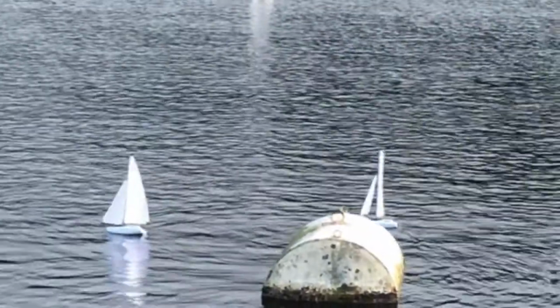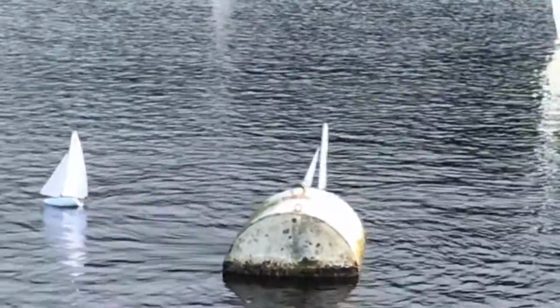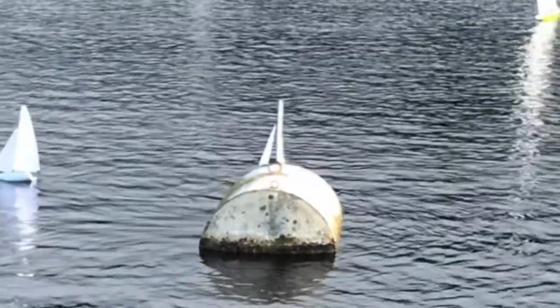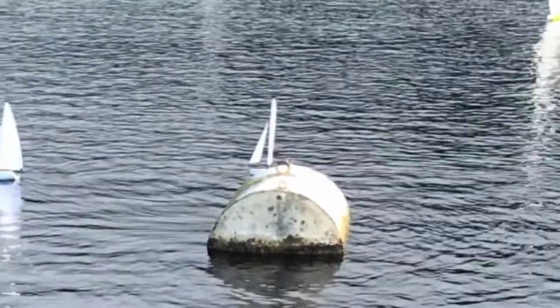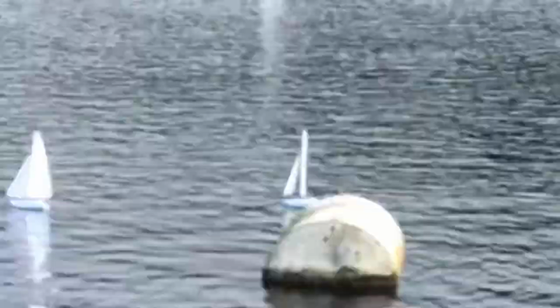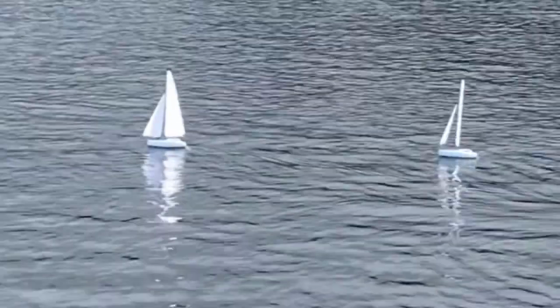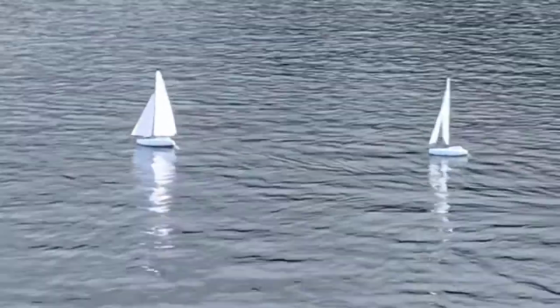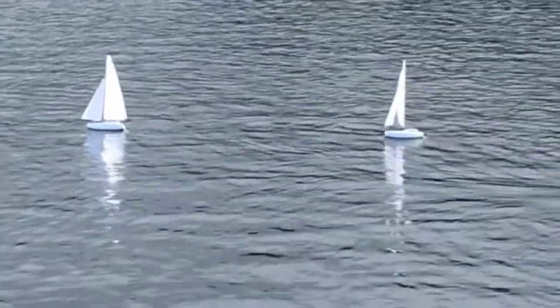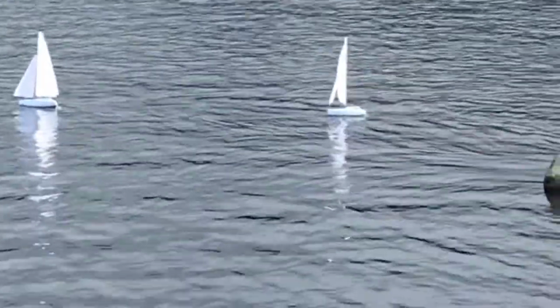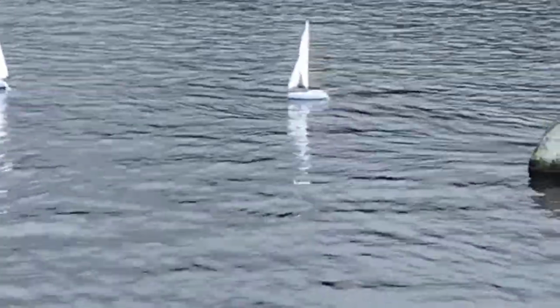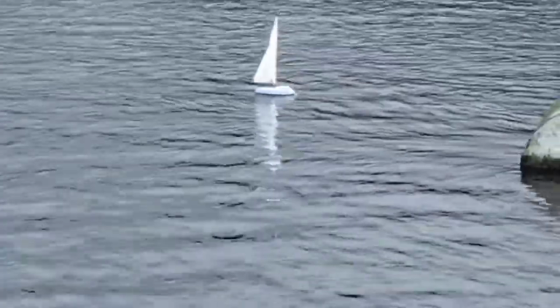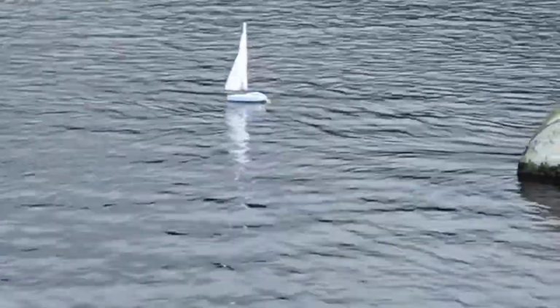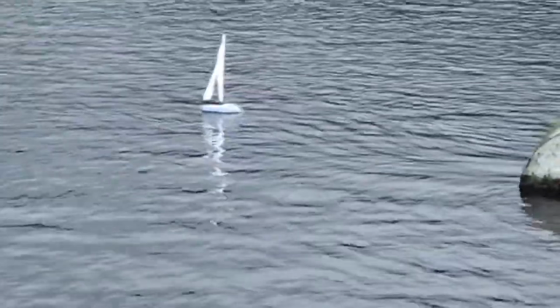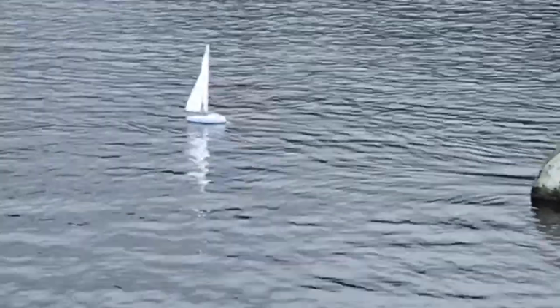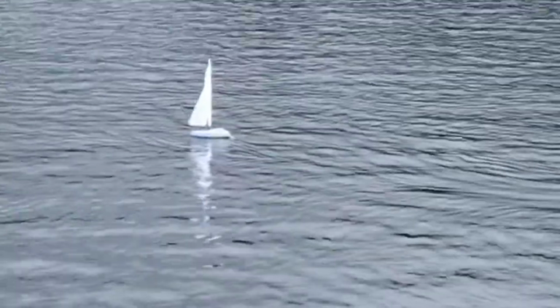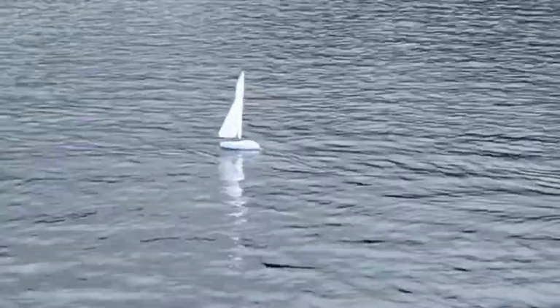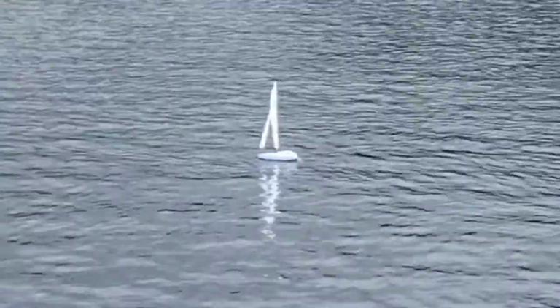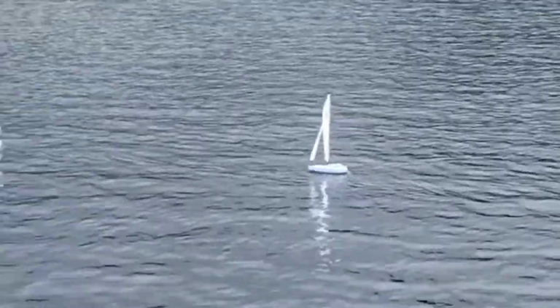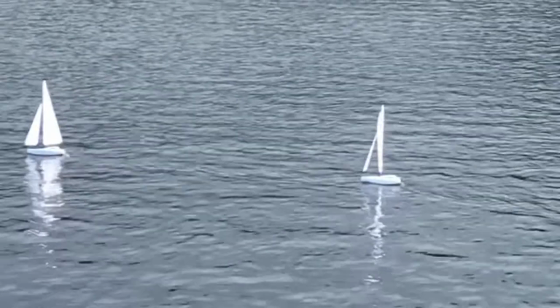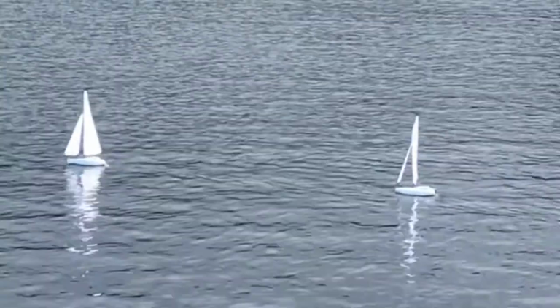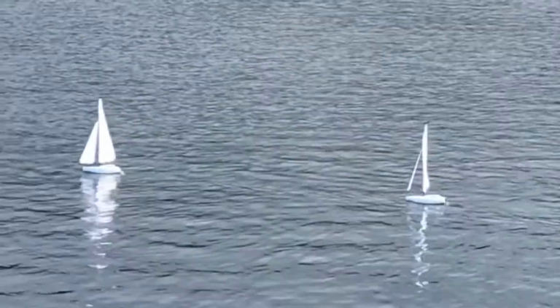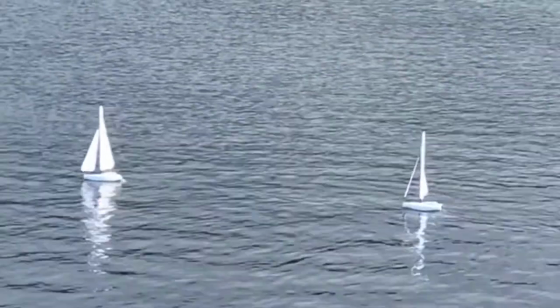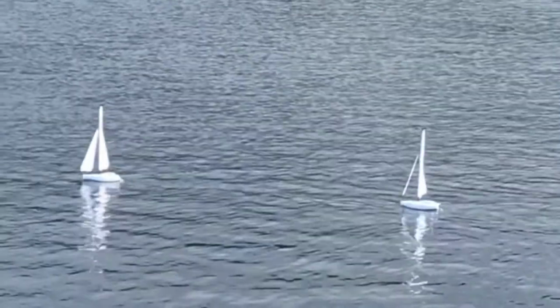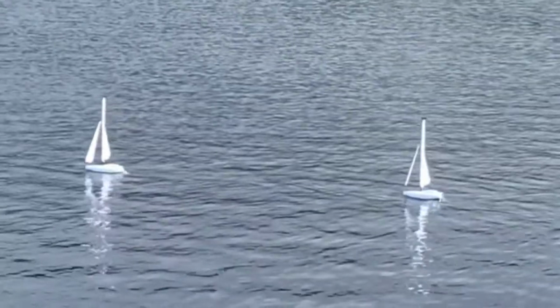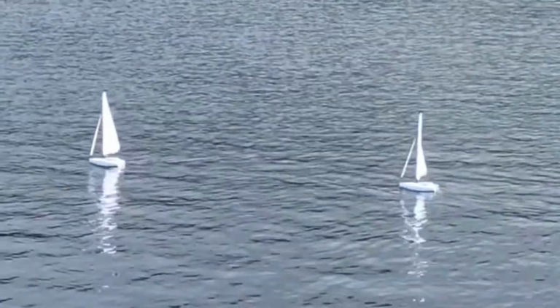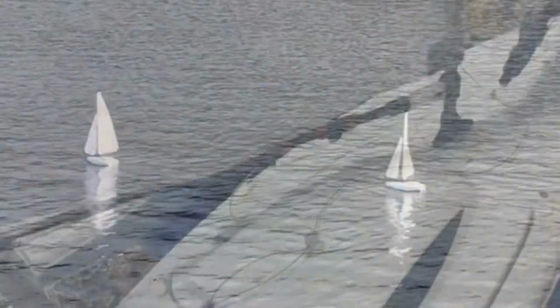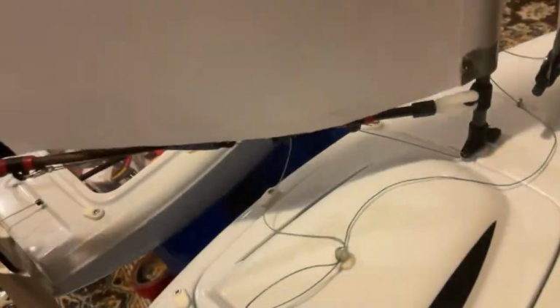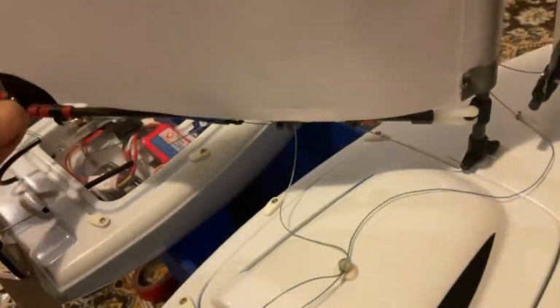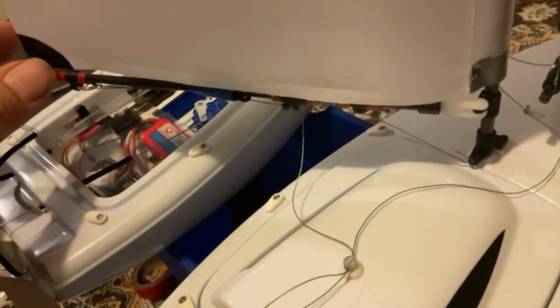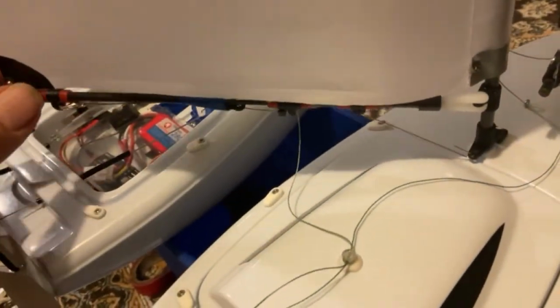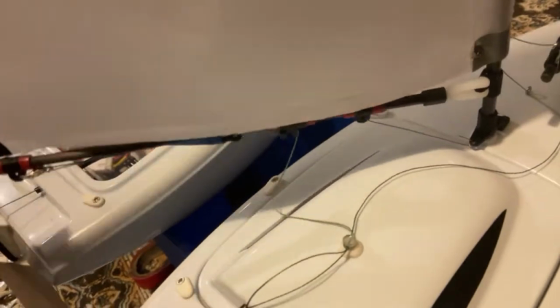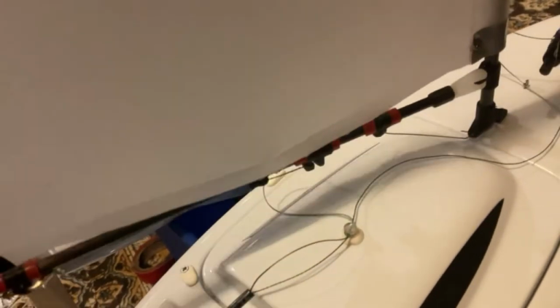Just did a few rounds backwards and forwards with Barry, and after a wee while we got the knack of these boats to keep them powered up at all times because they're quite light. We ran downwind and up to about 10 knots.